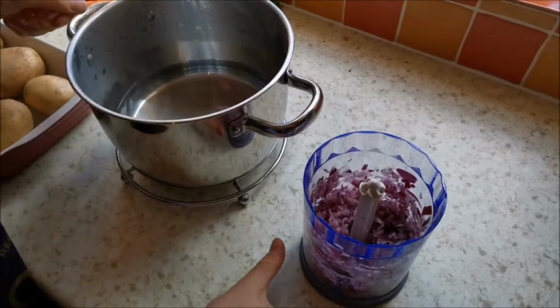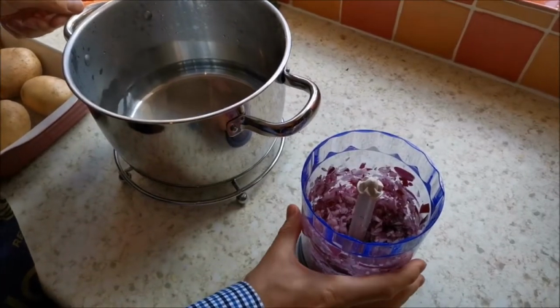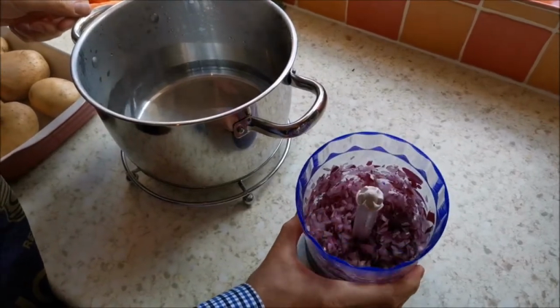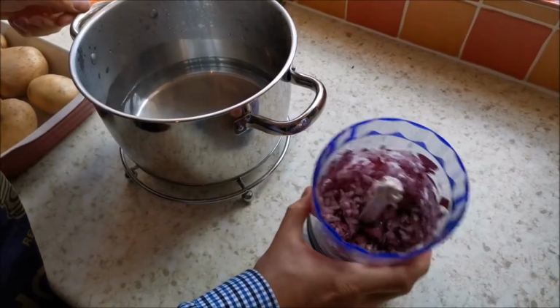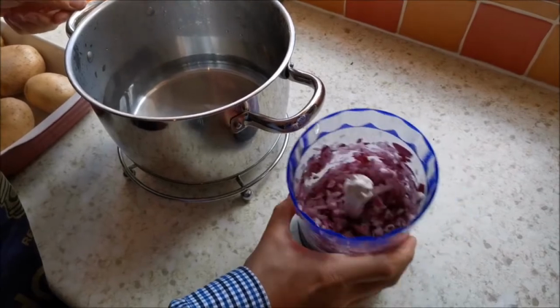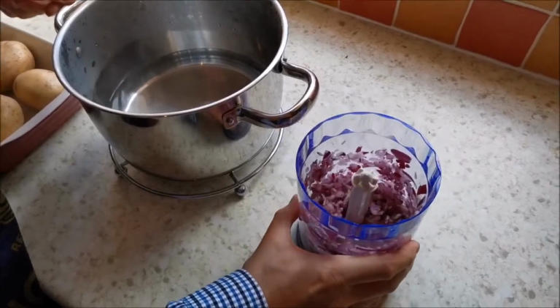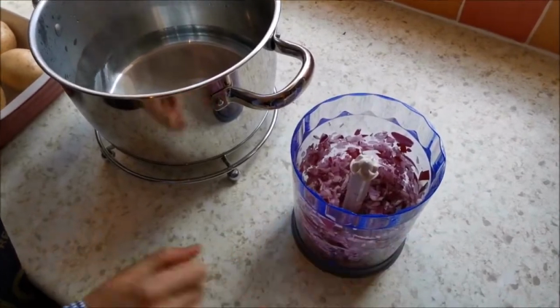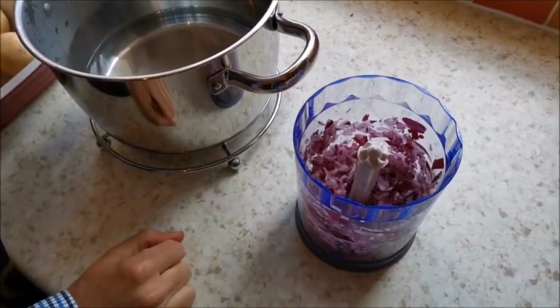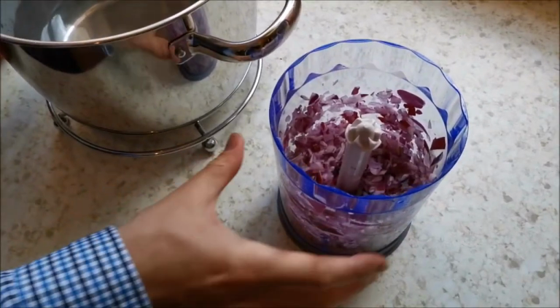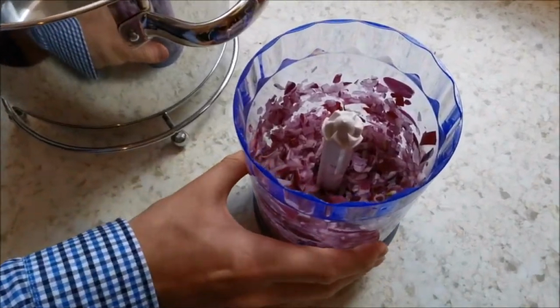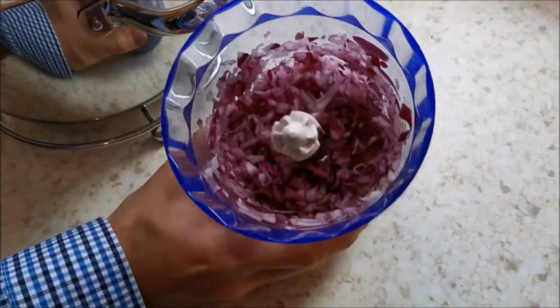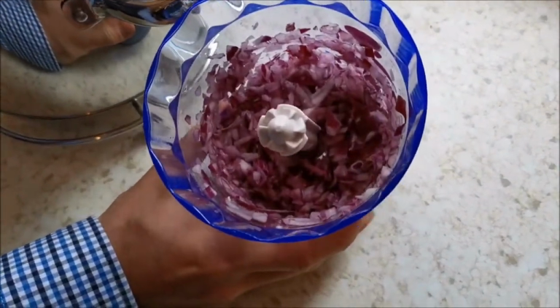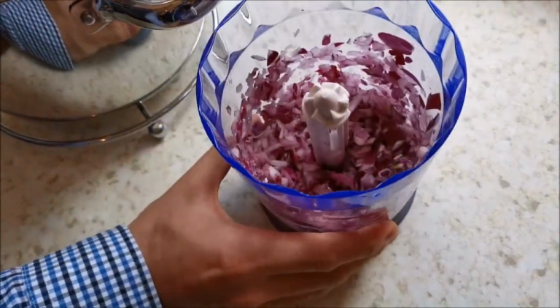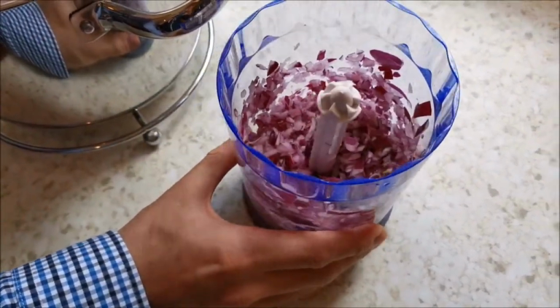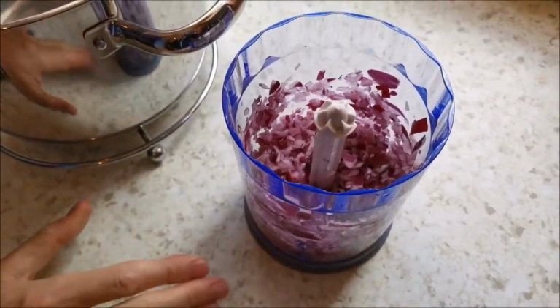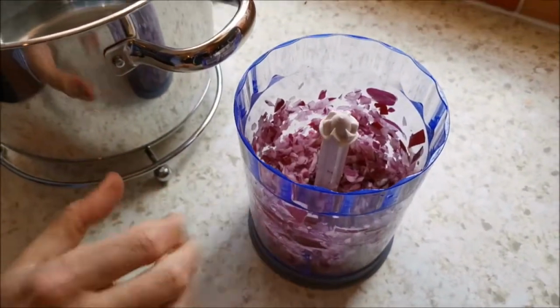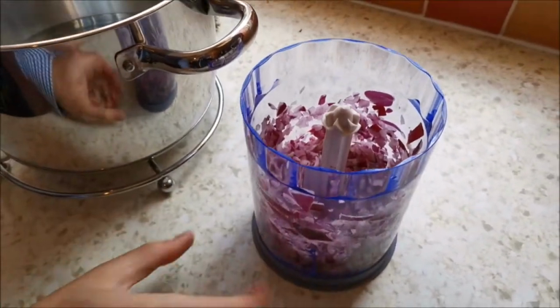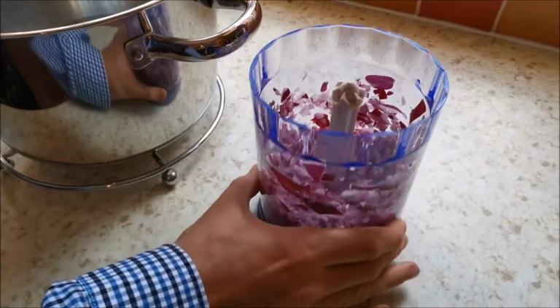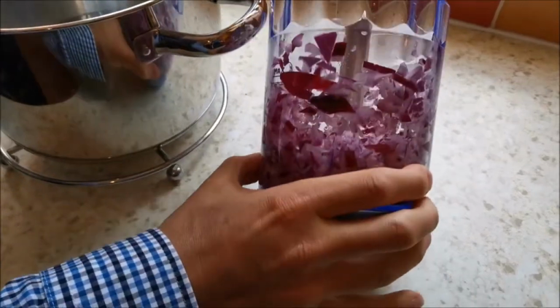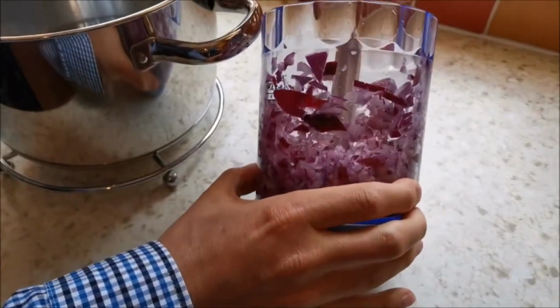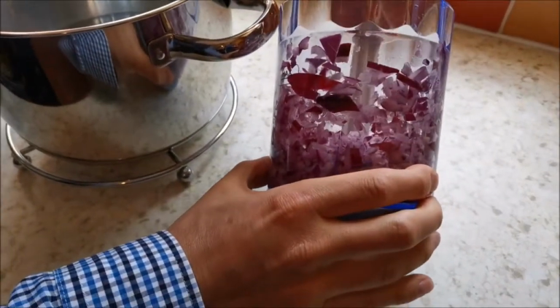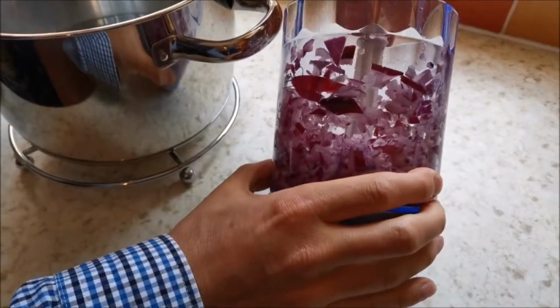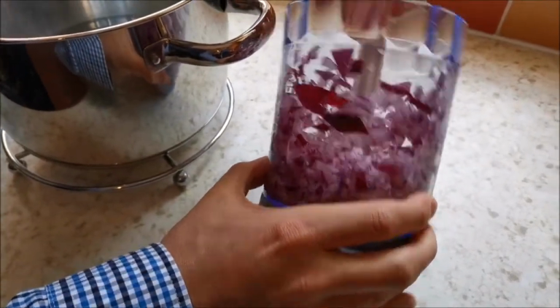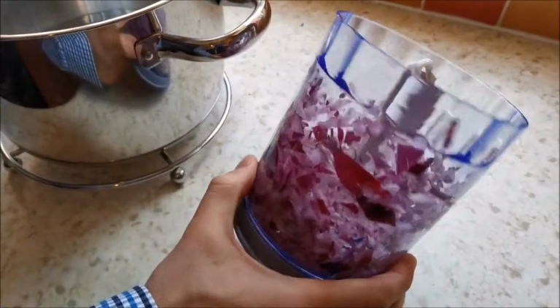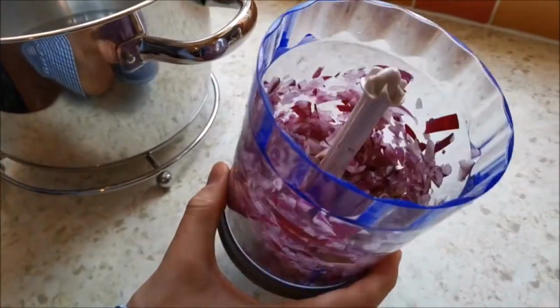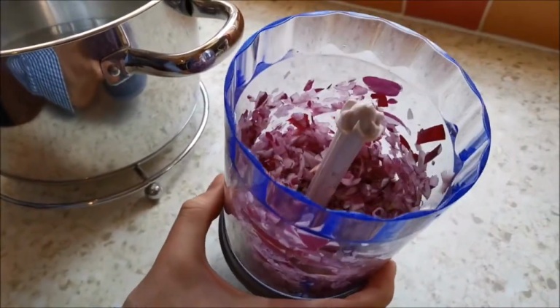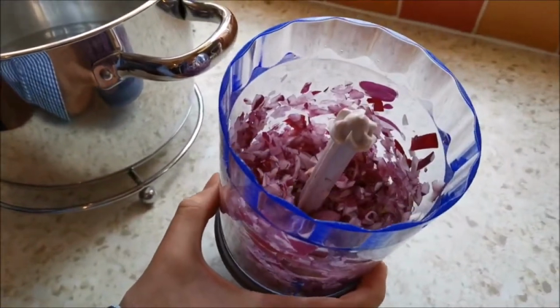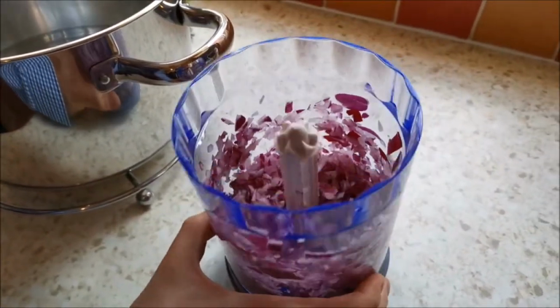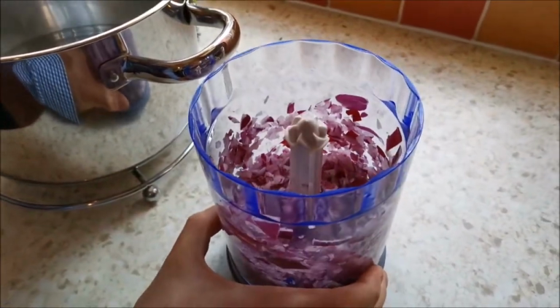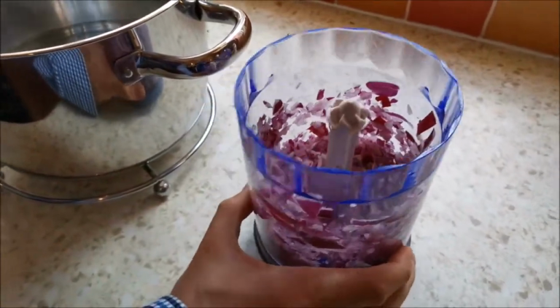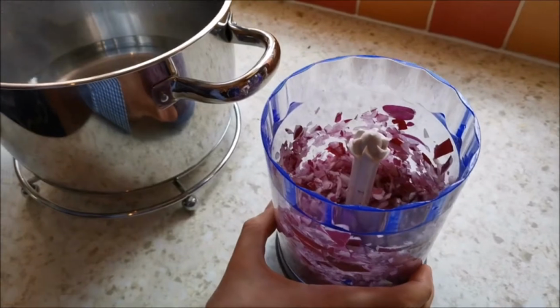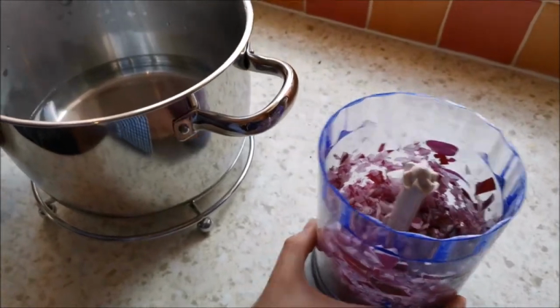Brilliant! My little gadget here has chopped the onion, so that's perfect. It is possible by hand but it takes a lot less time using one of those. So if you have a little chopper, I'd recommend using that — it's brilliant.